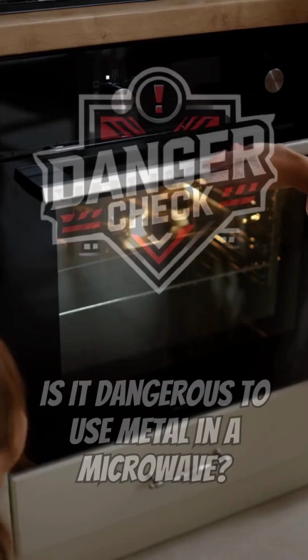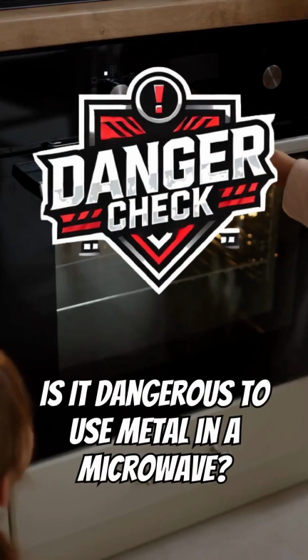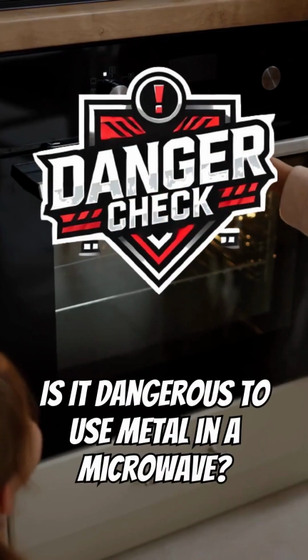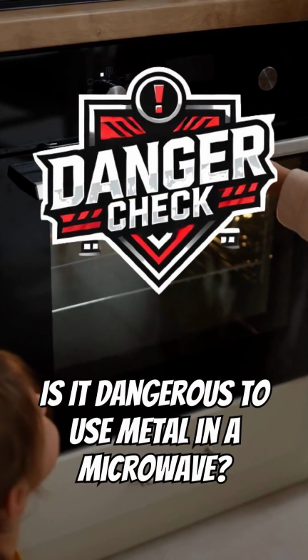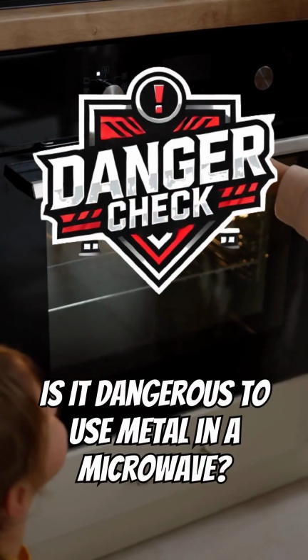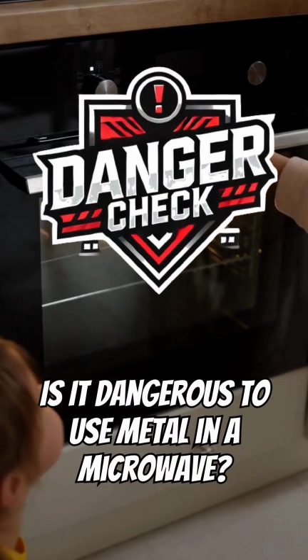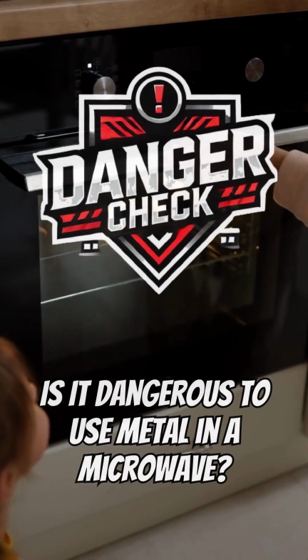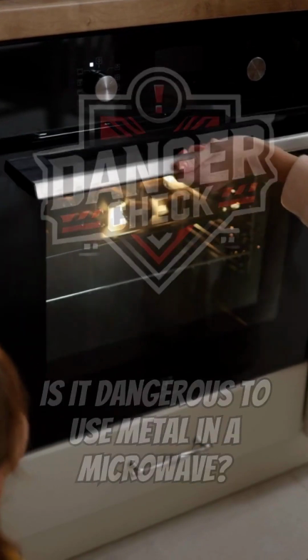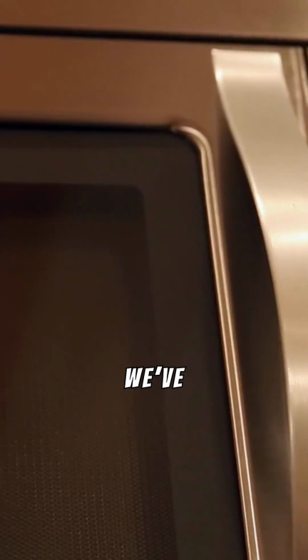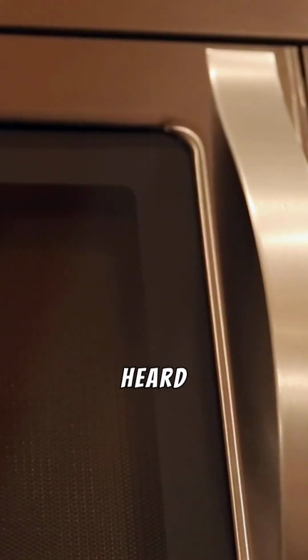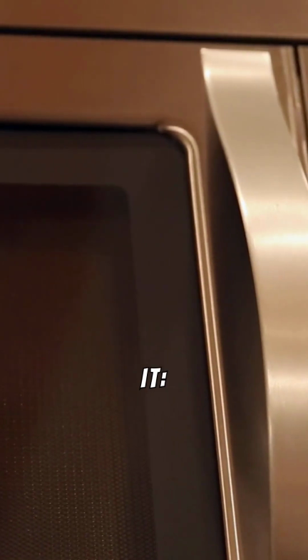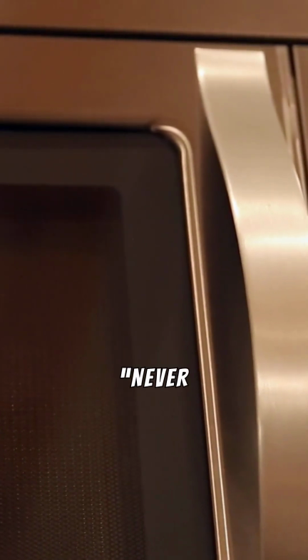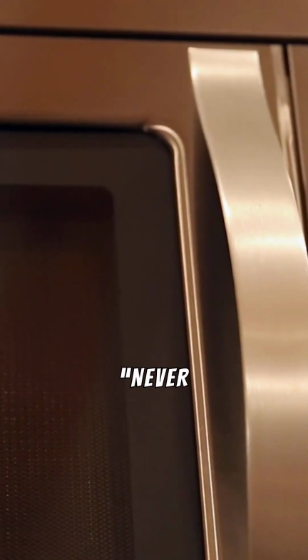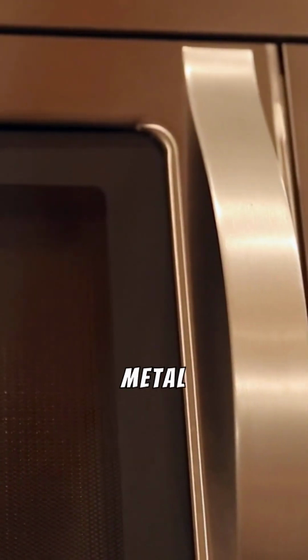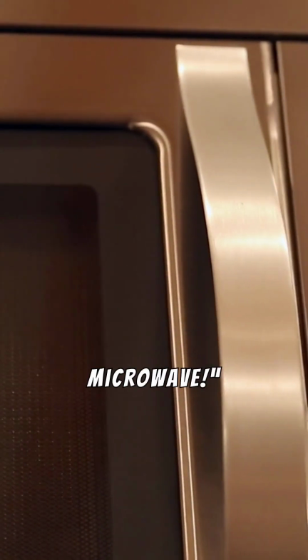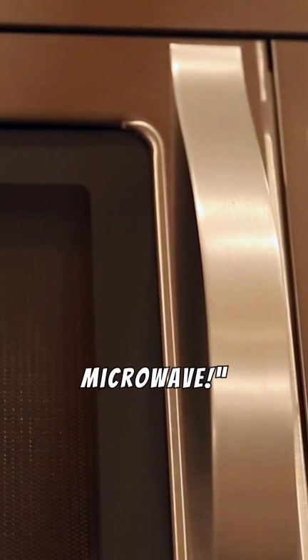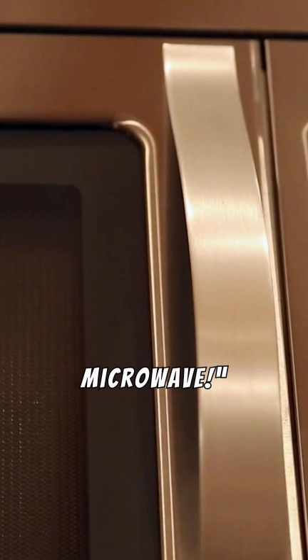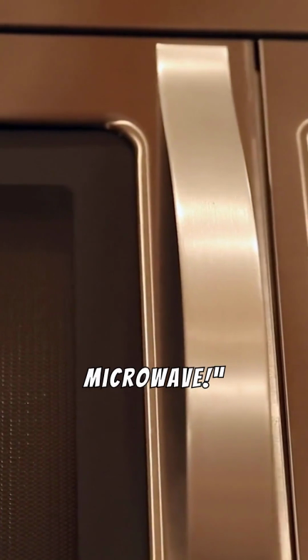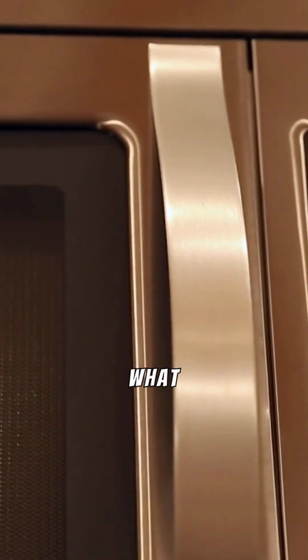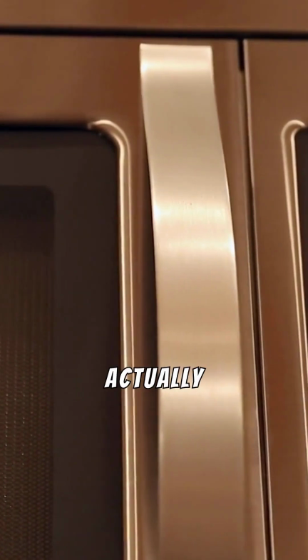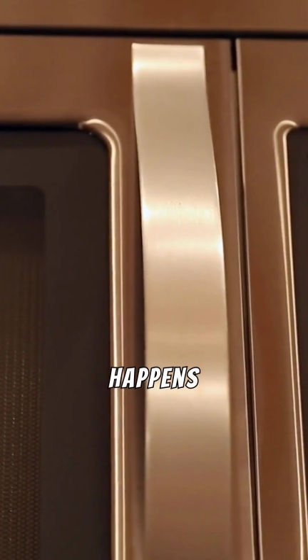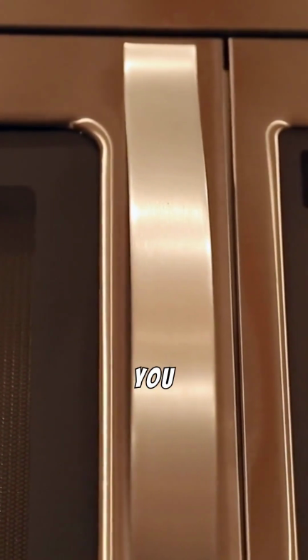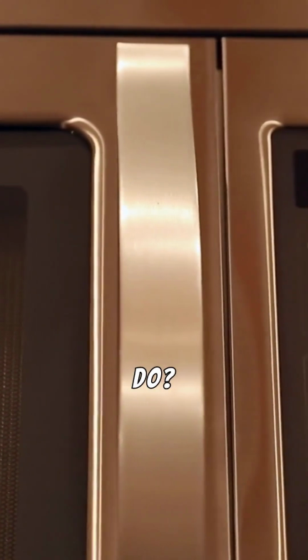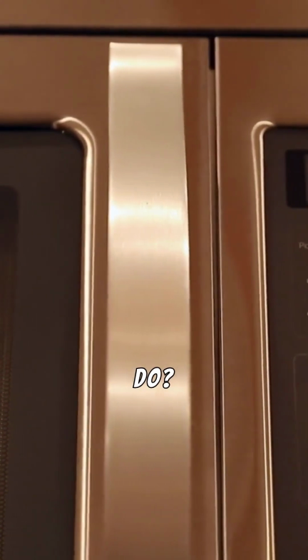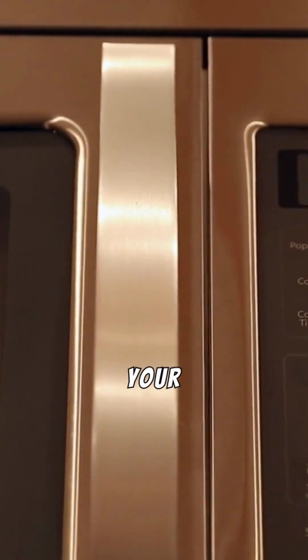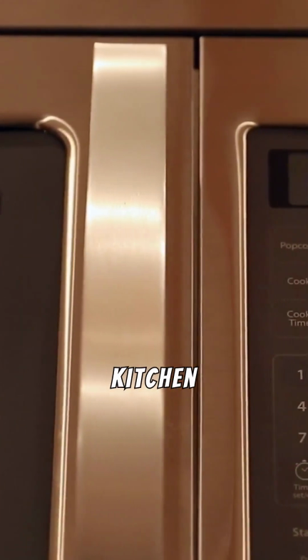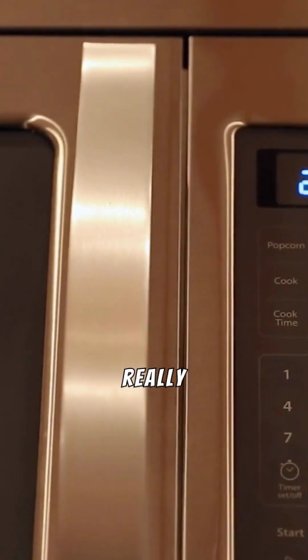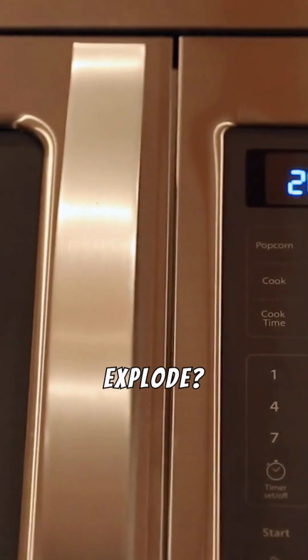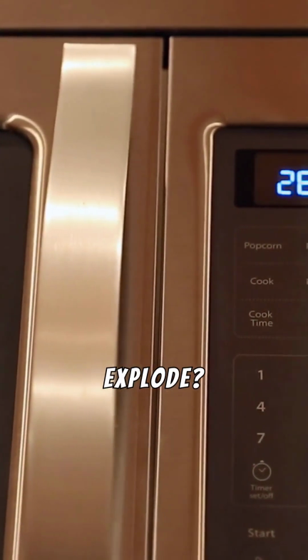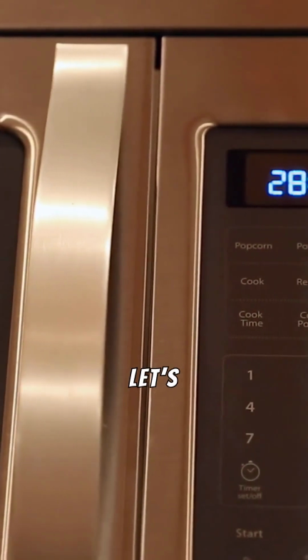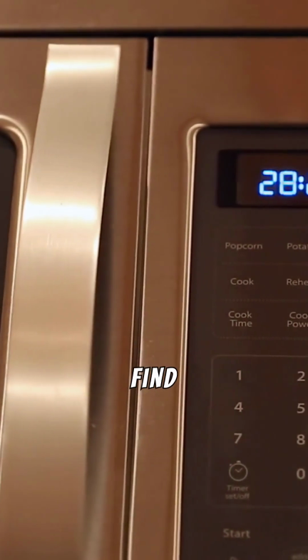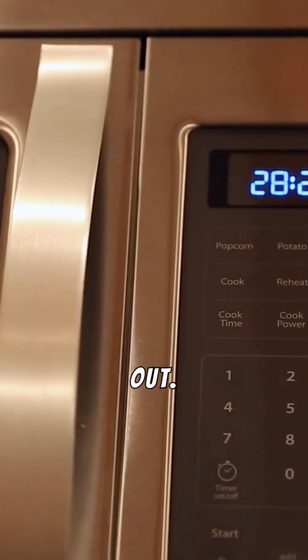Is it dangerous to use metal in a microwave? We've all heard it: never put metal in the microwave. But what actually happens if you do? Could your kitchen really explode? Let's find out.